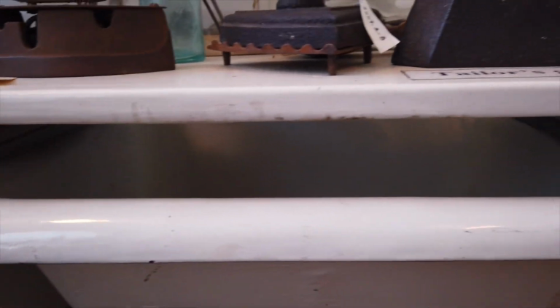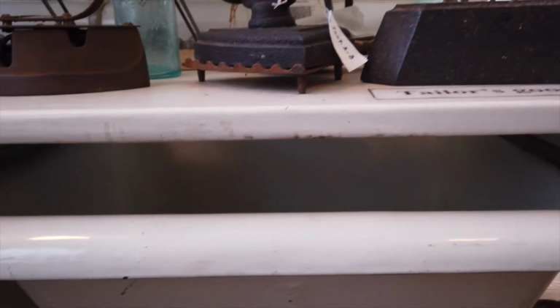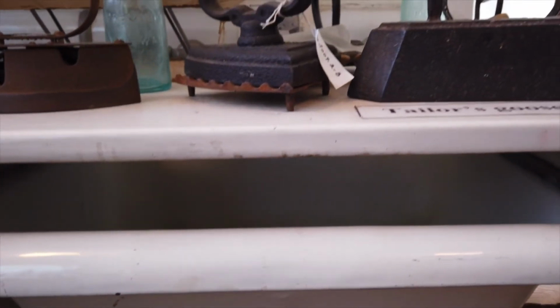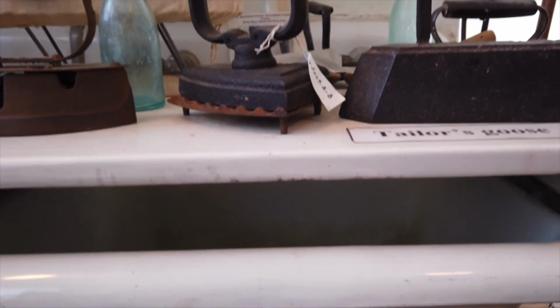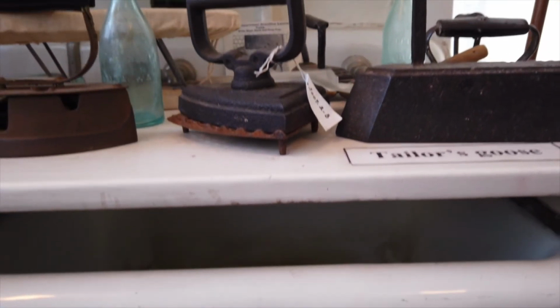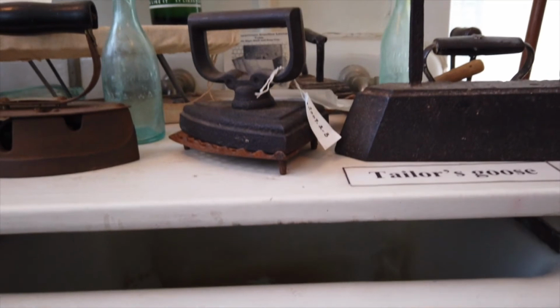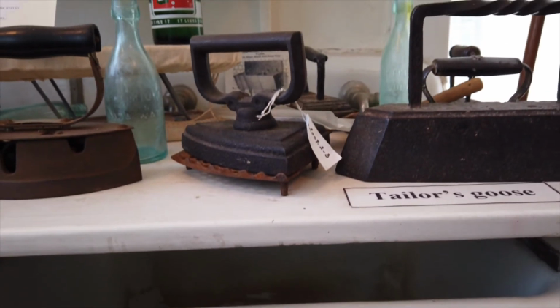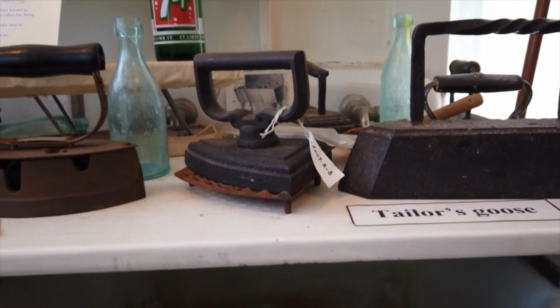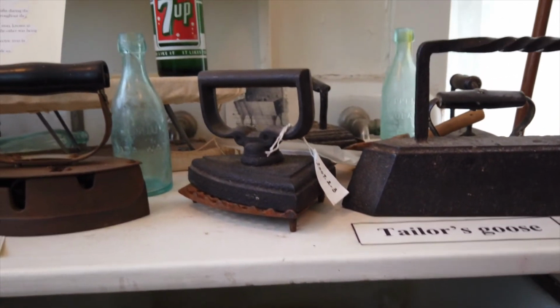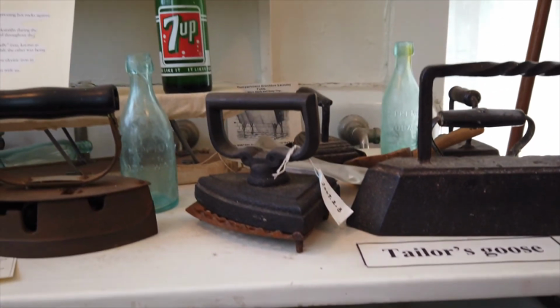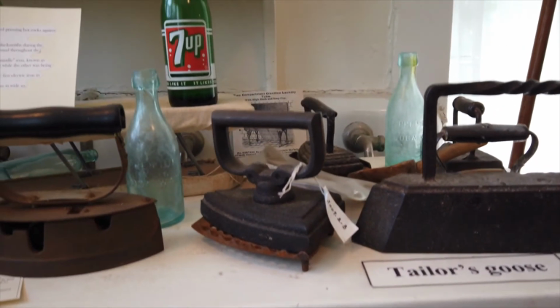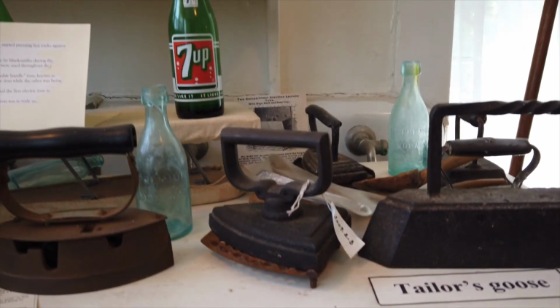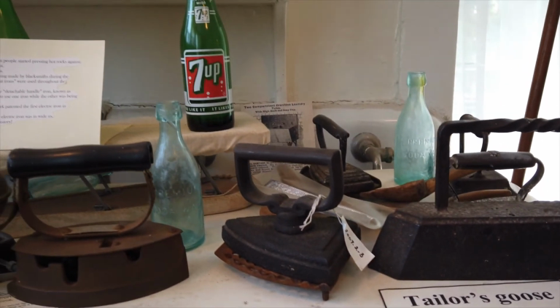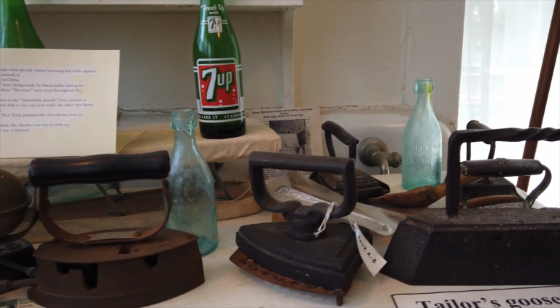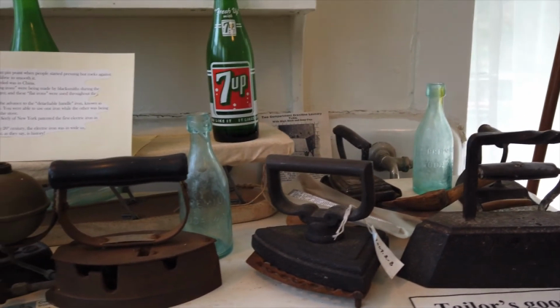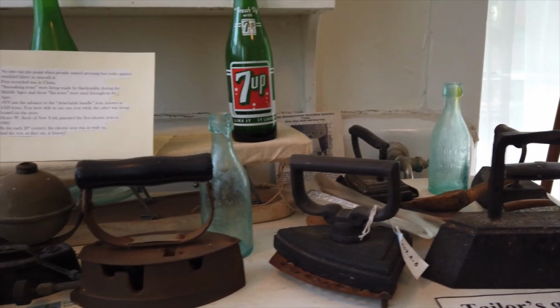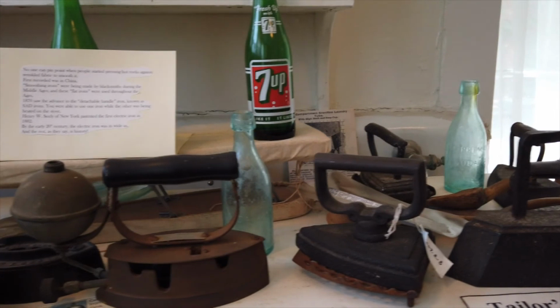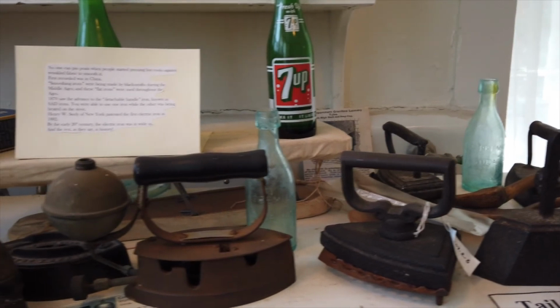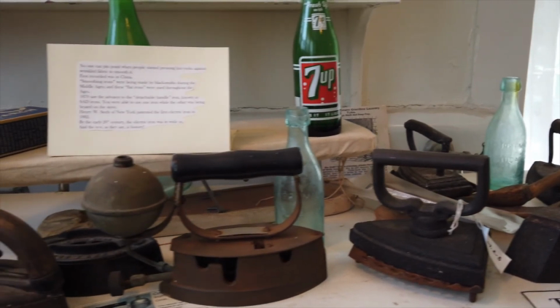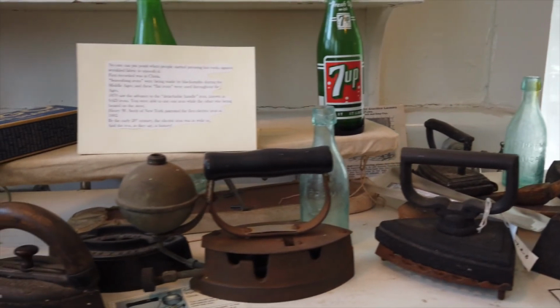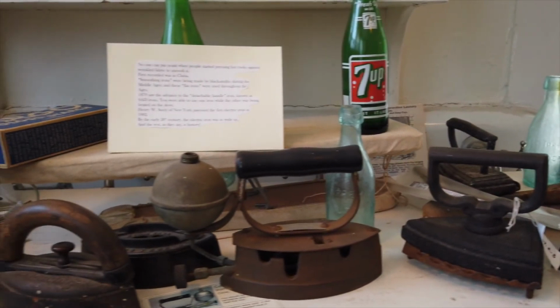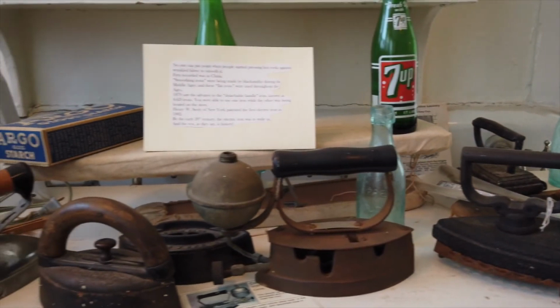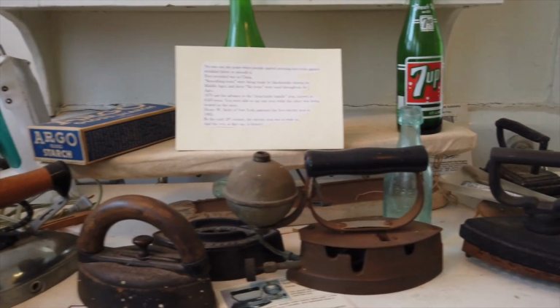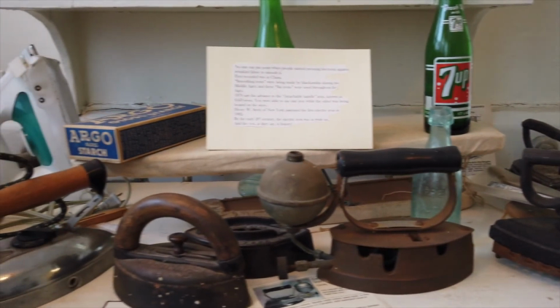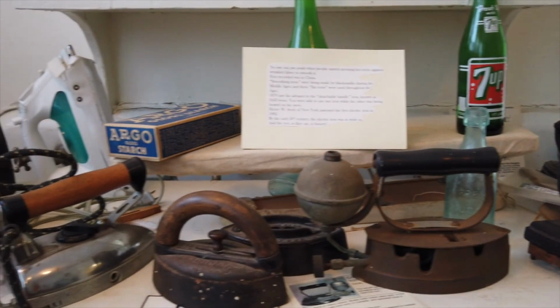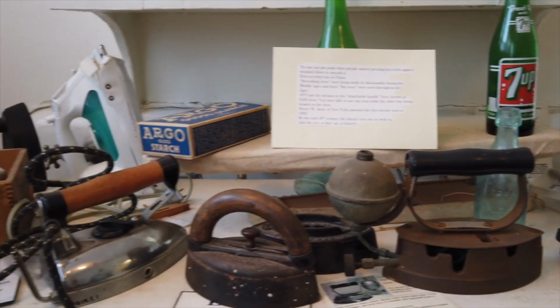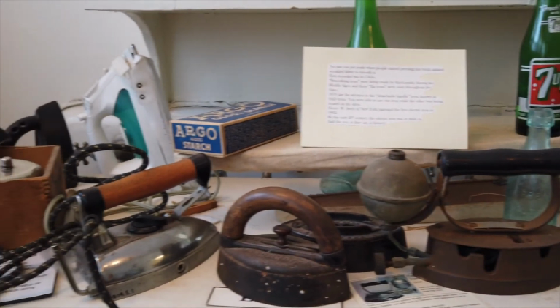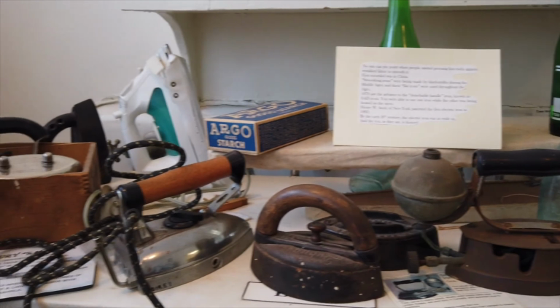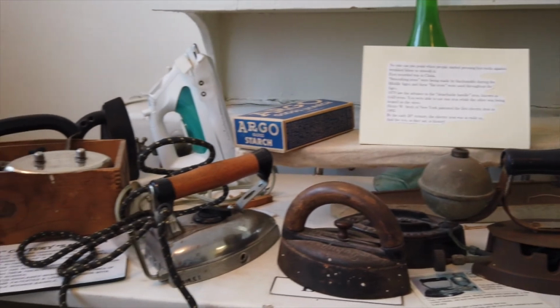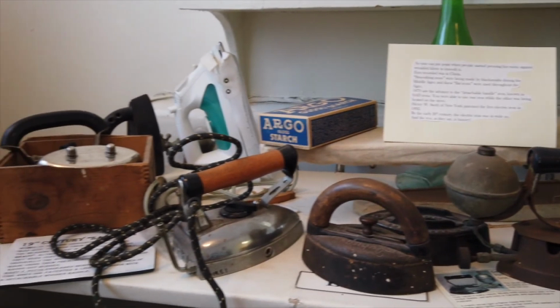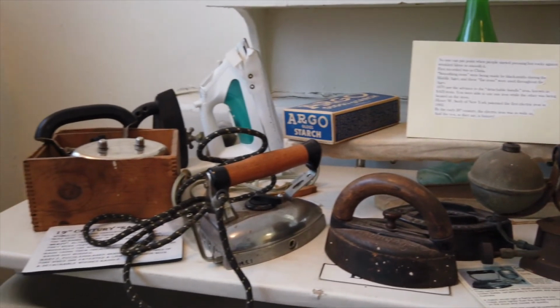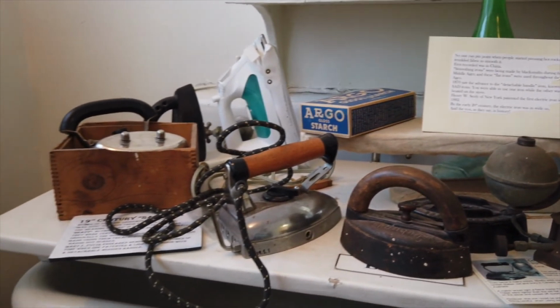On the board over the deep sink, we have an evolution of ironing — from the single flat iron, to multiple irons with one handle, and finally with electric plugs. Note the various types of plugs depicting the evolution of electrical outlets.